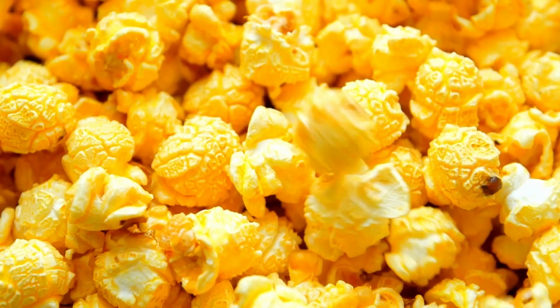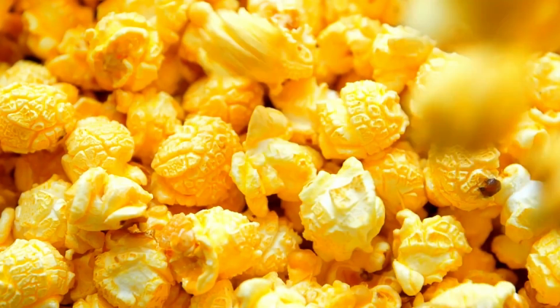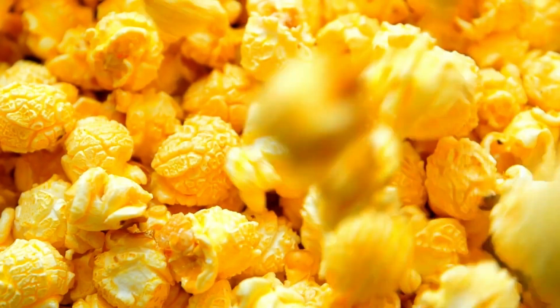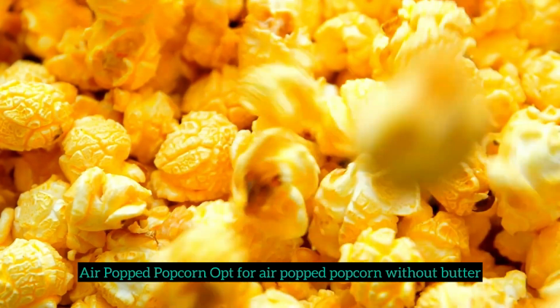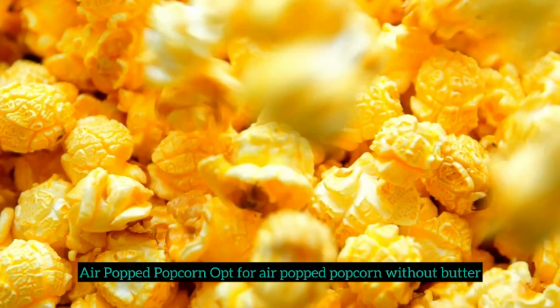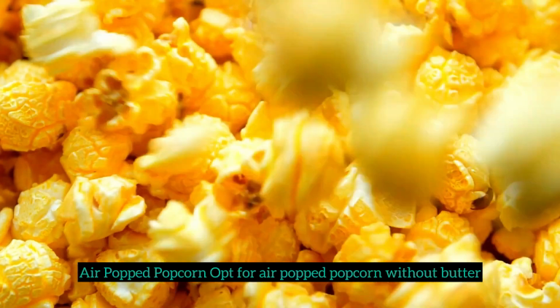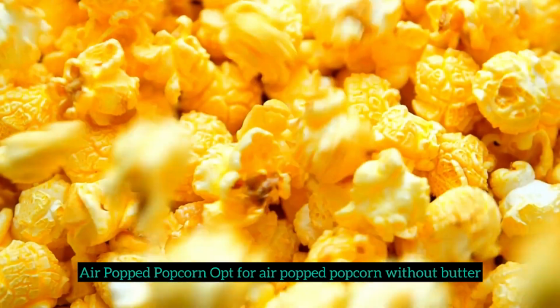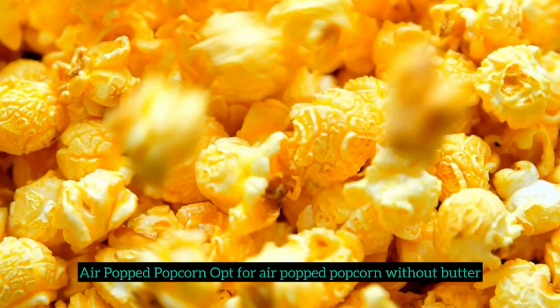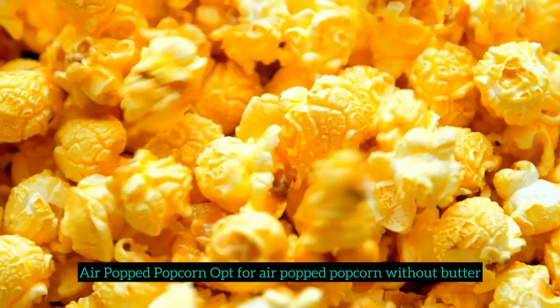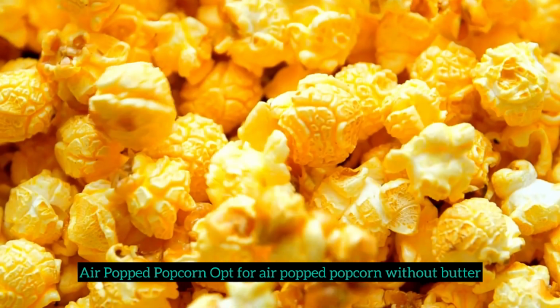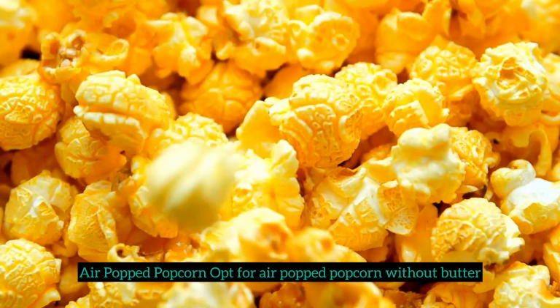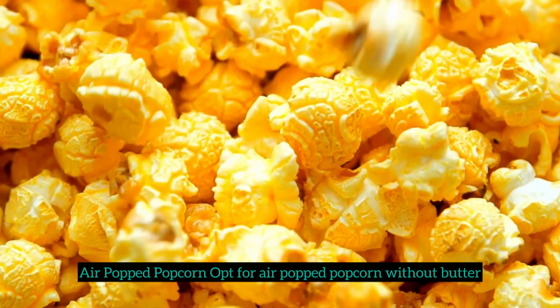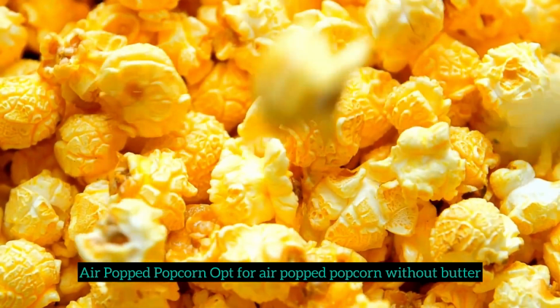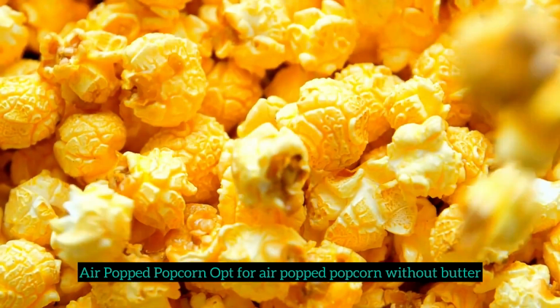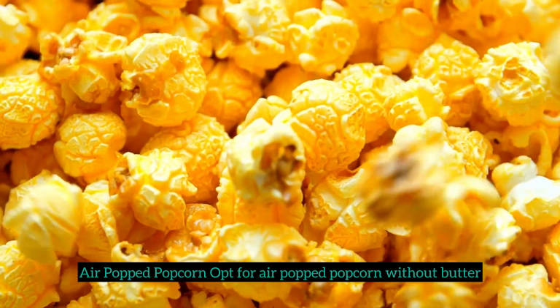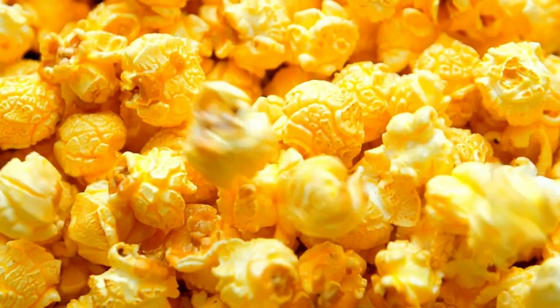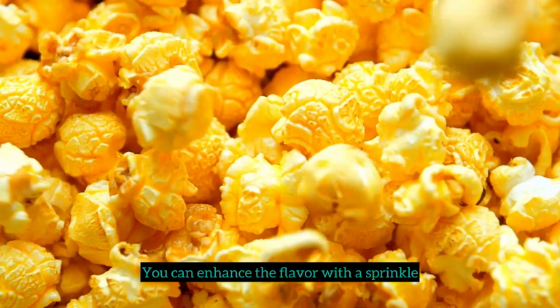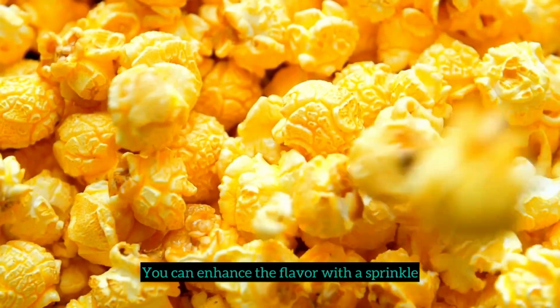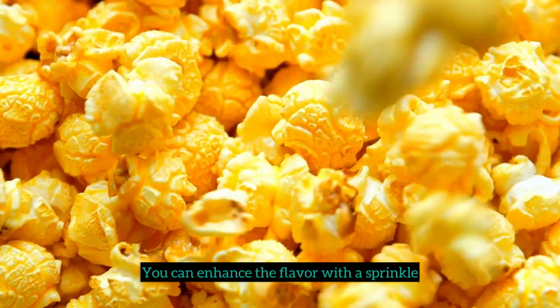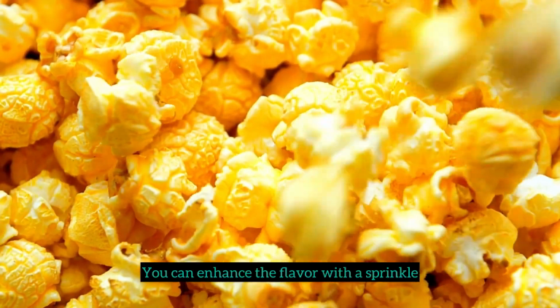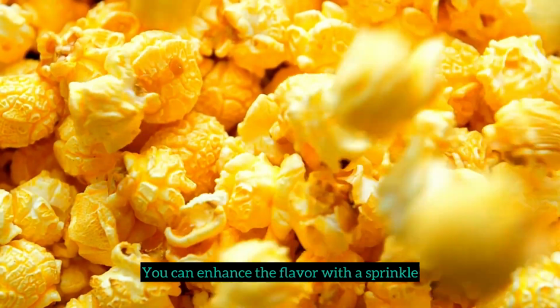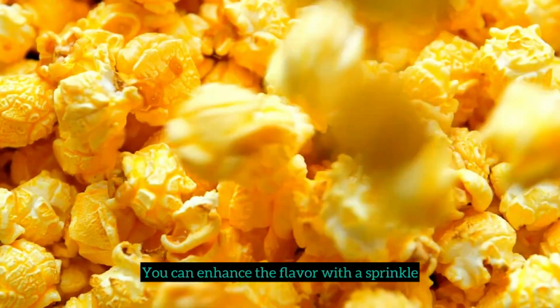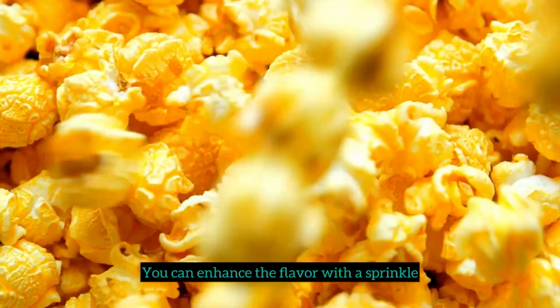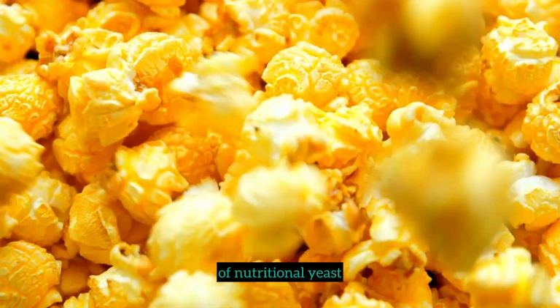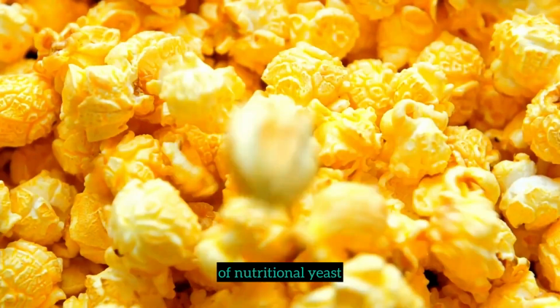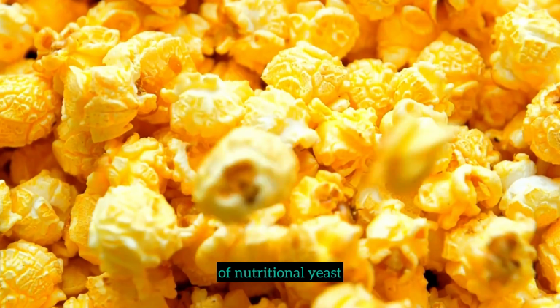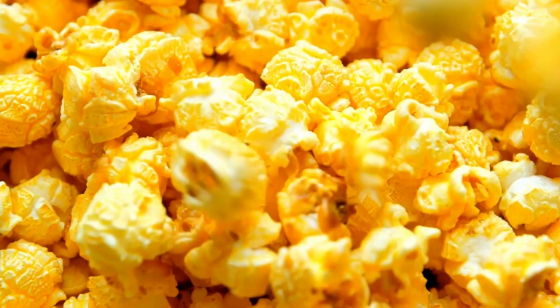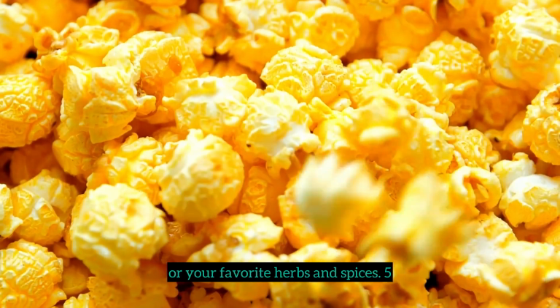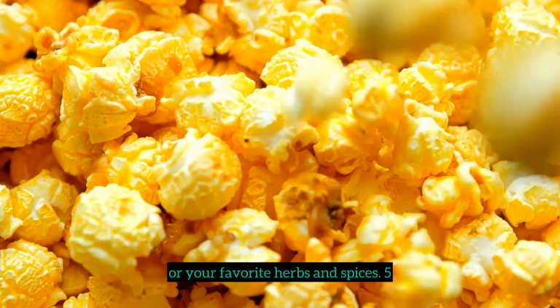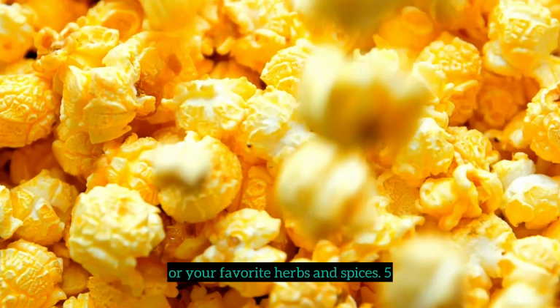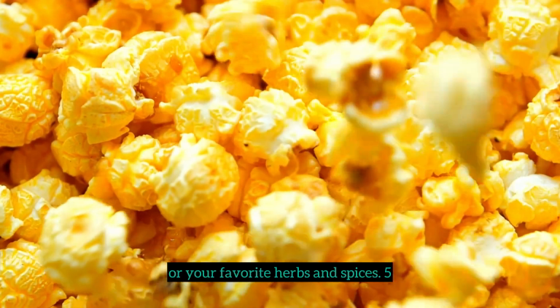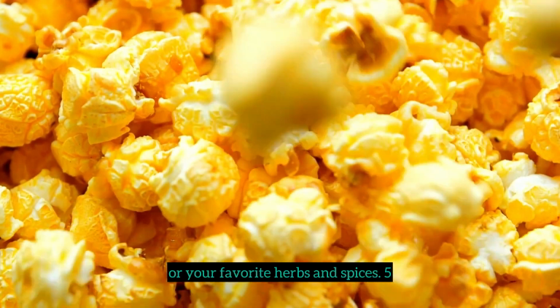4. Air-popped popcorn. Opt for air-popped popcorn without butter. You can enhance the flavor with a sprinkle of nutritional yeast or your favorite herbs and spices.